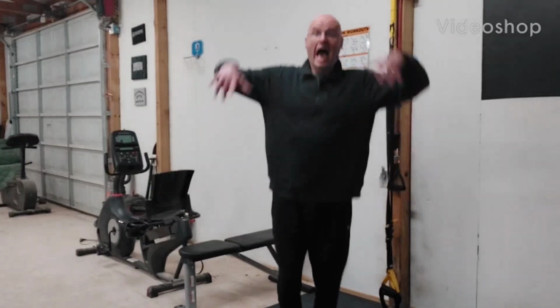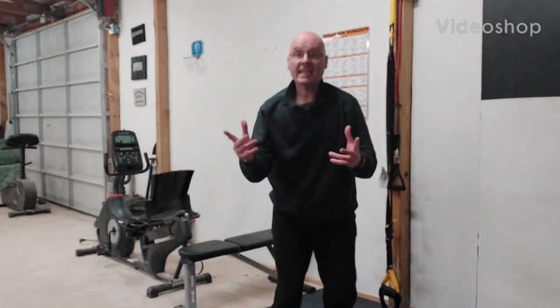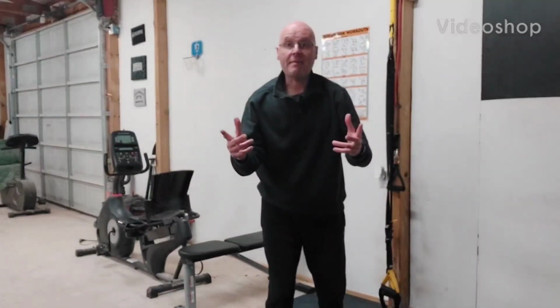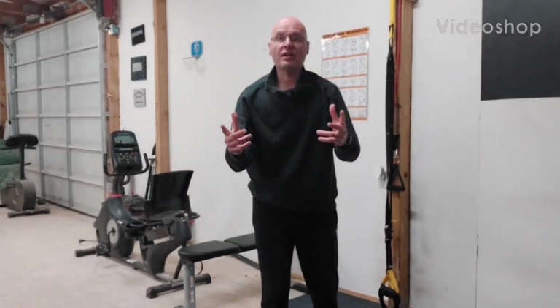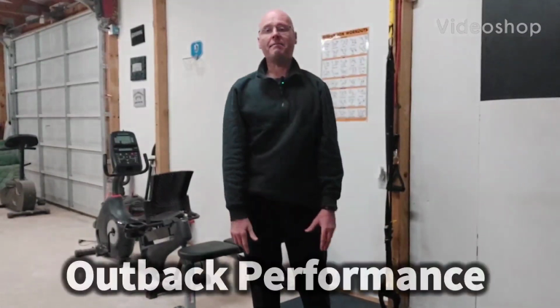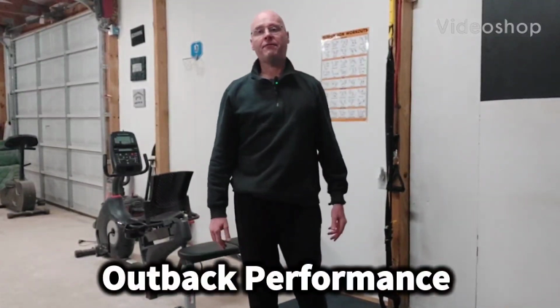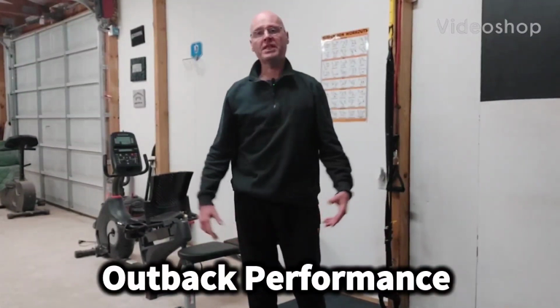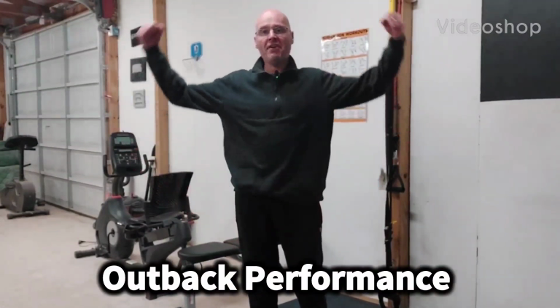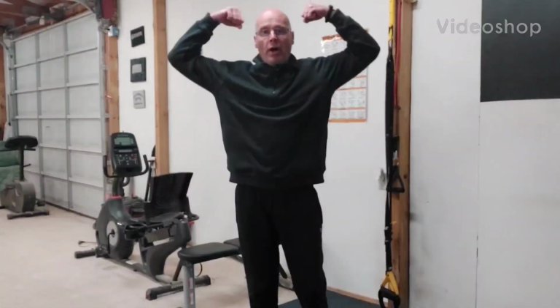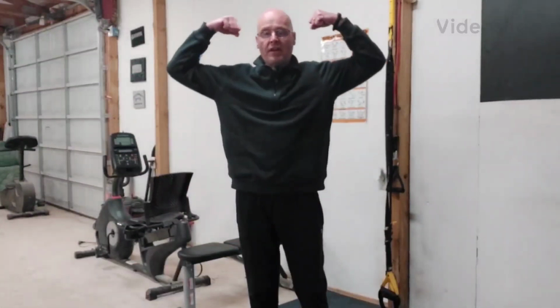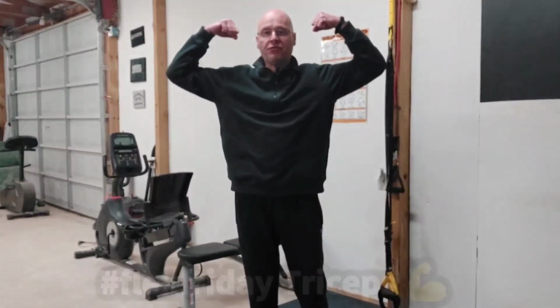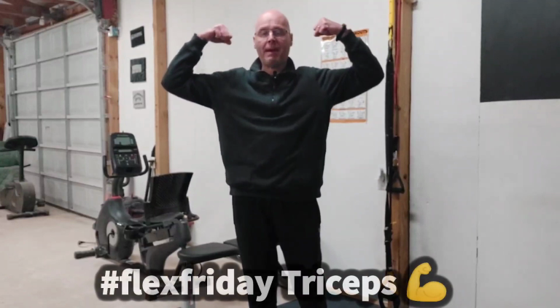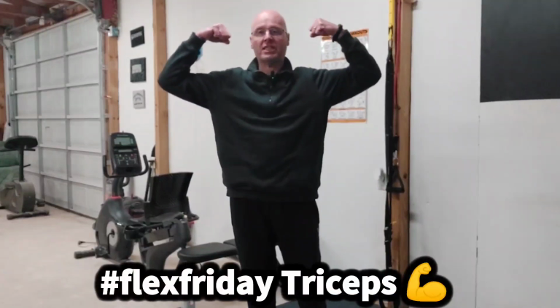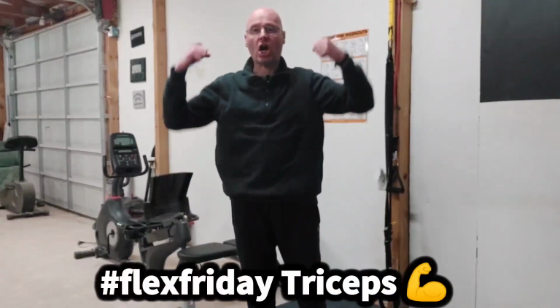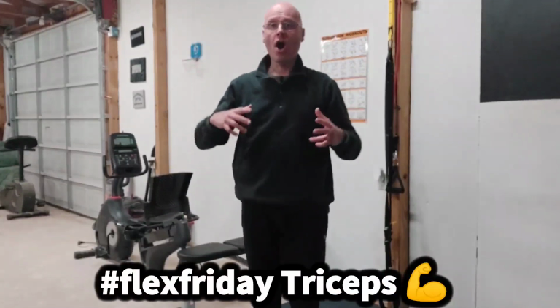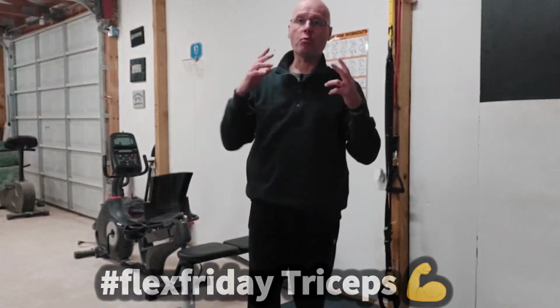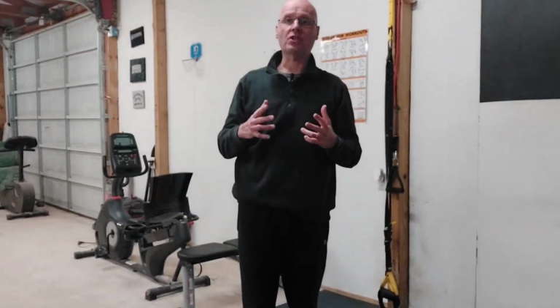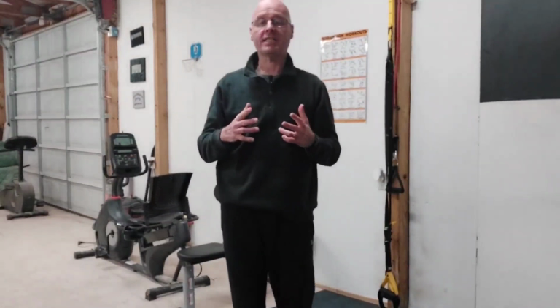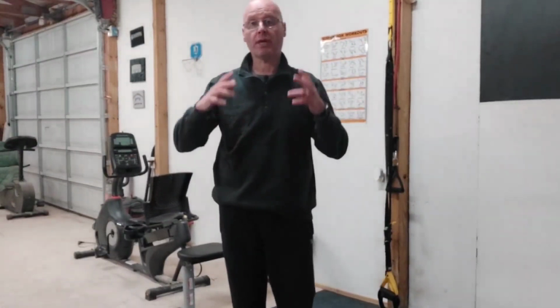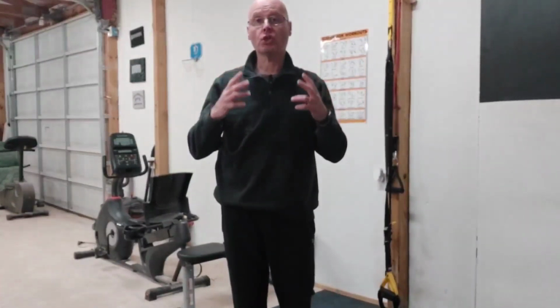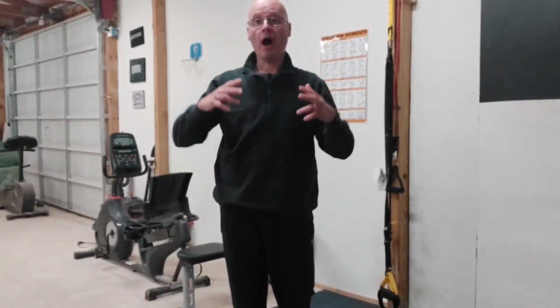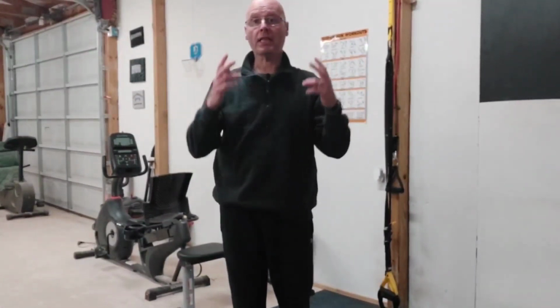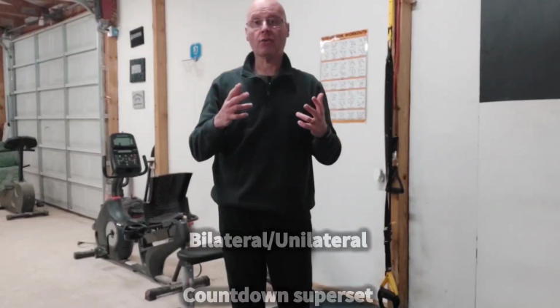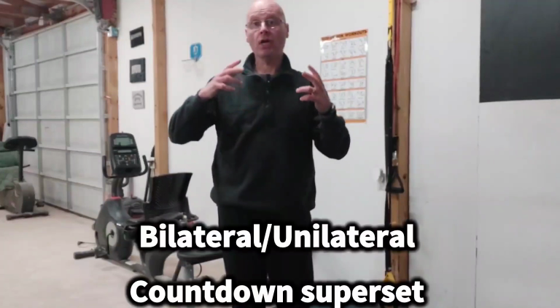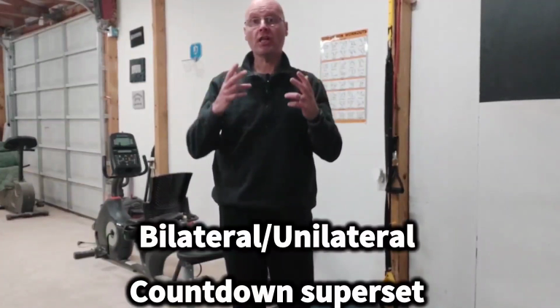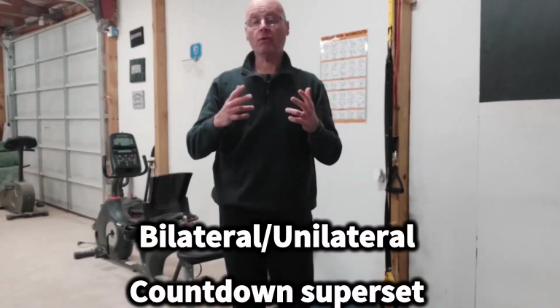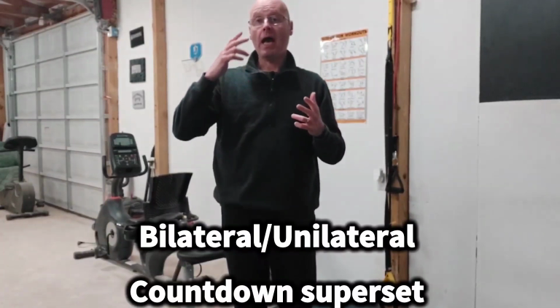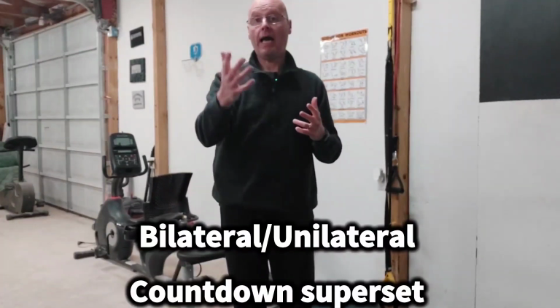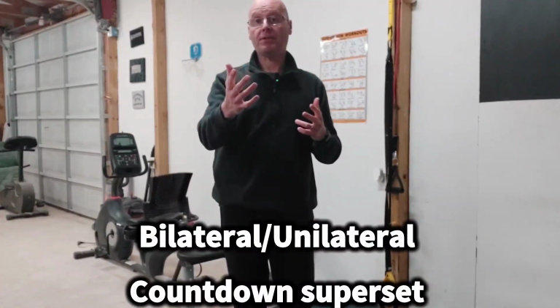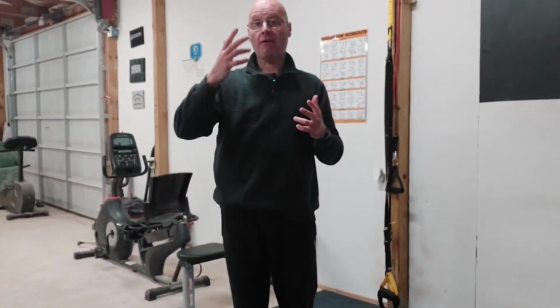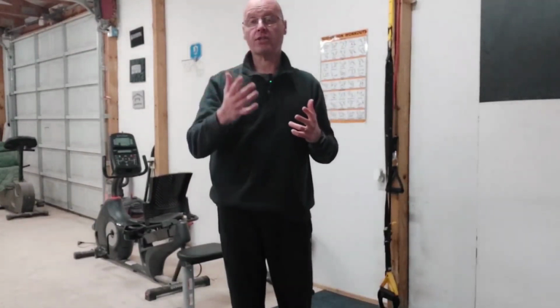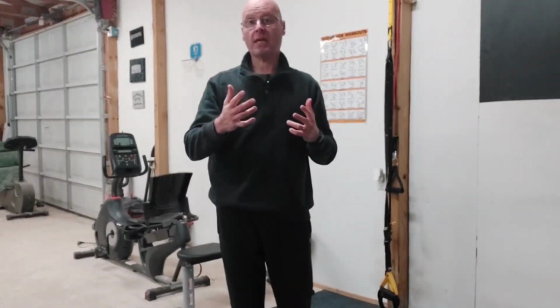Hey, it's Shane McLean from Outback Performance here on the one and only Flex Friday, baby. So let's go. I've got one for your triceps. We're going to do a bilateral, unilateral superset for our triceps.